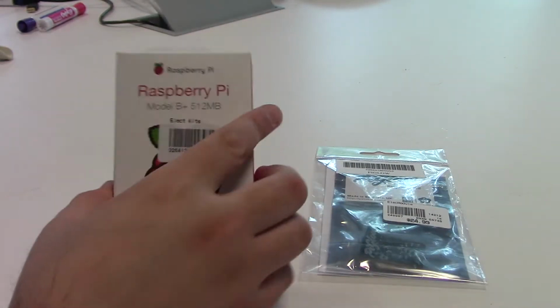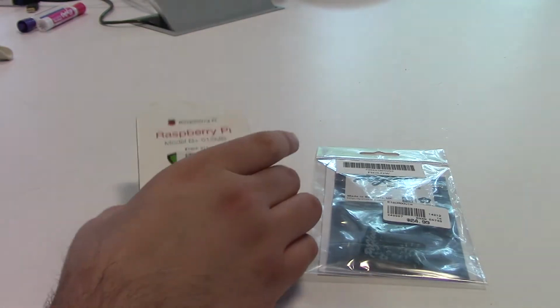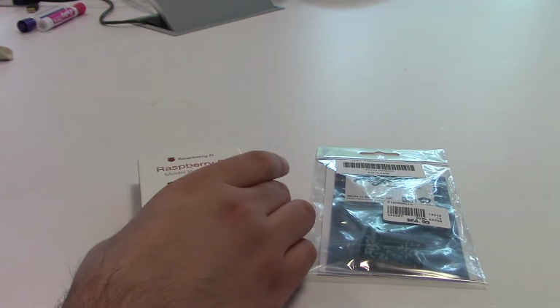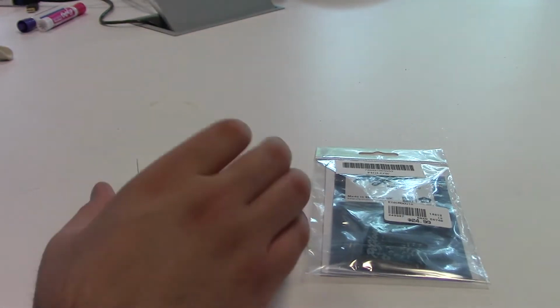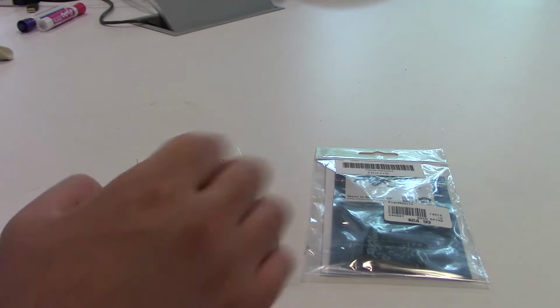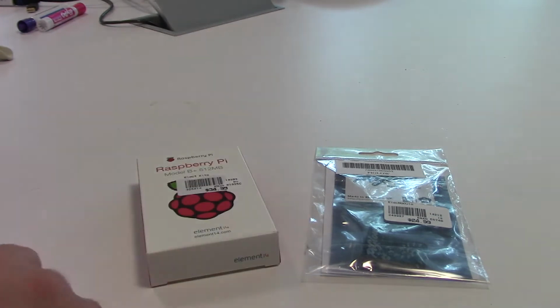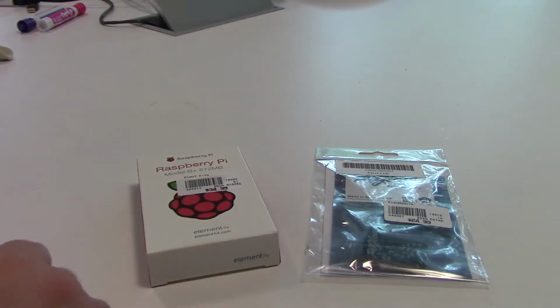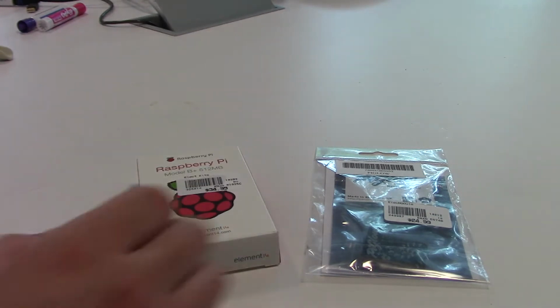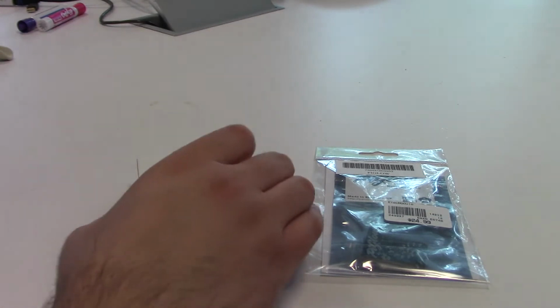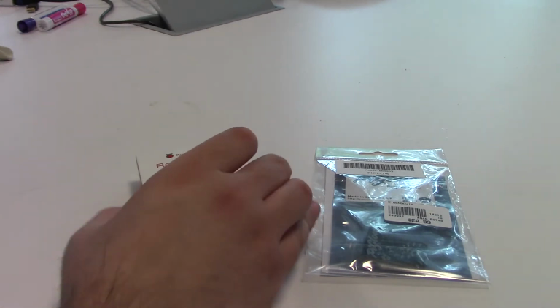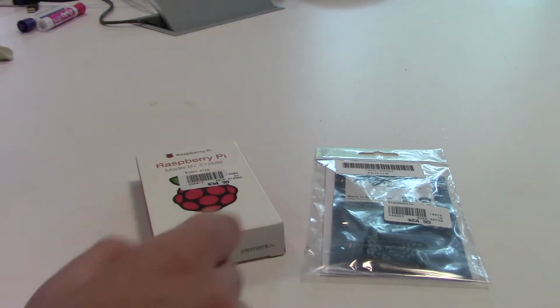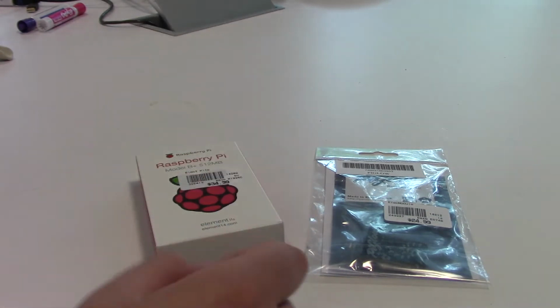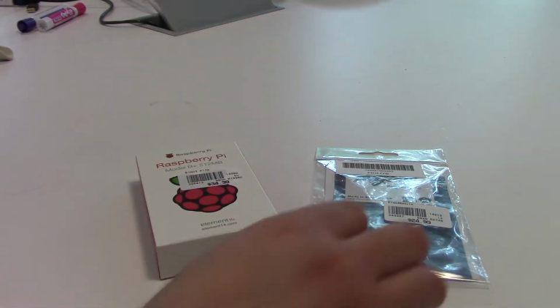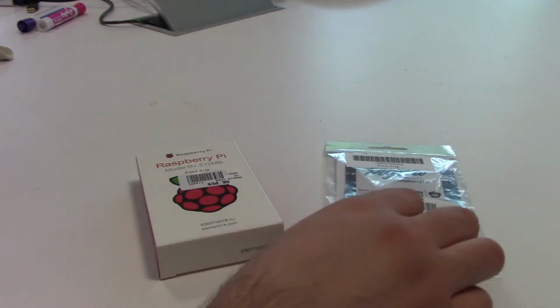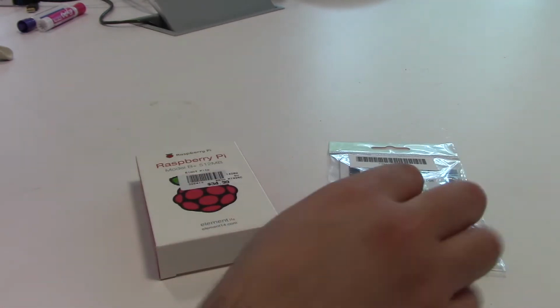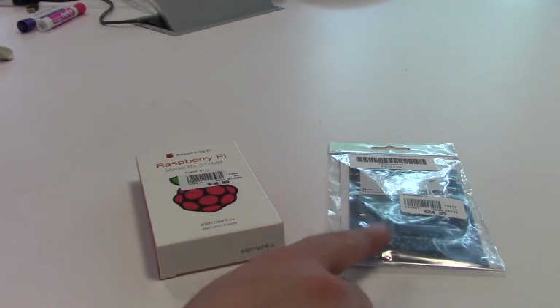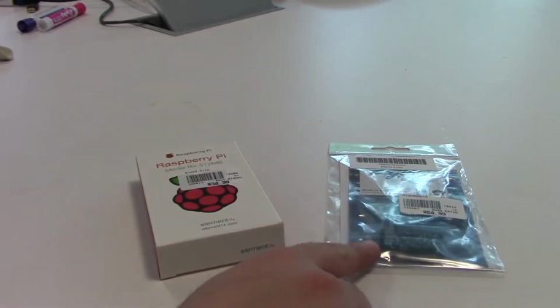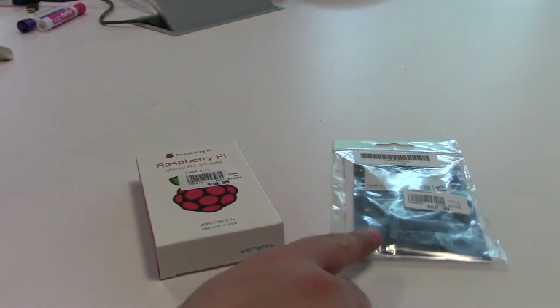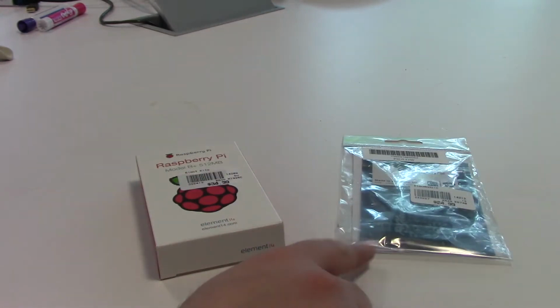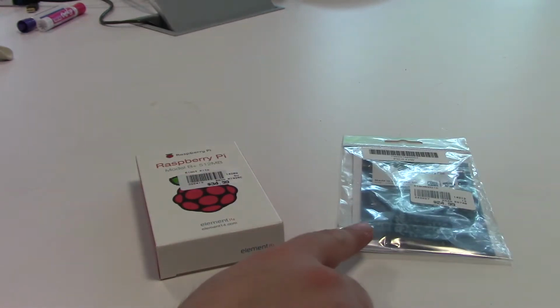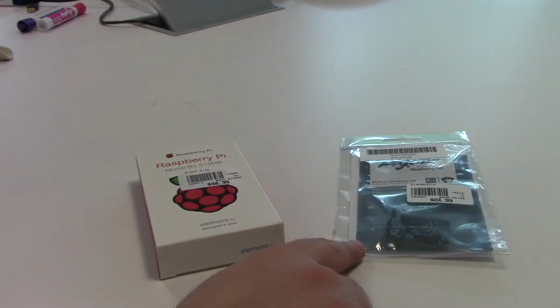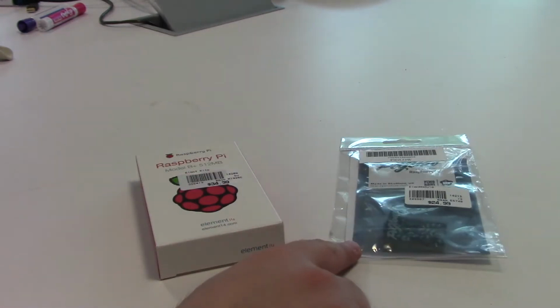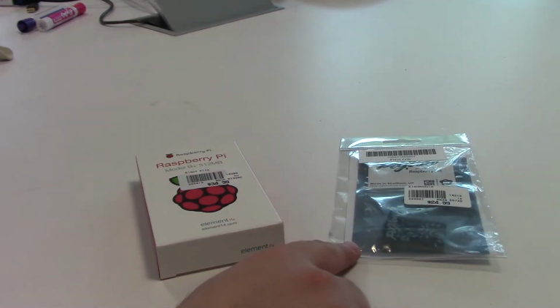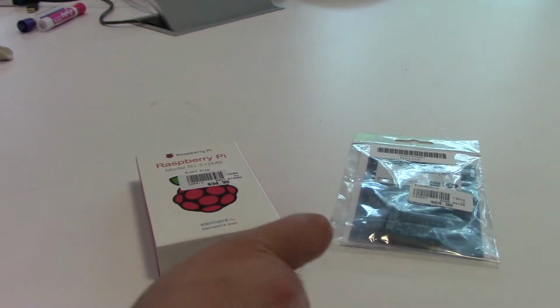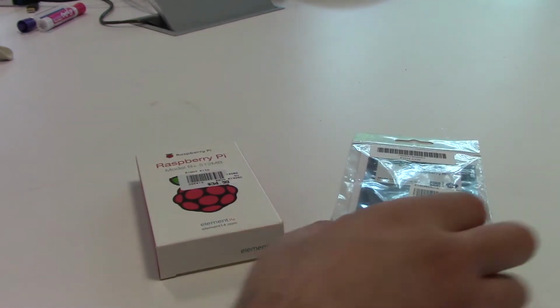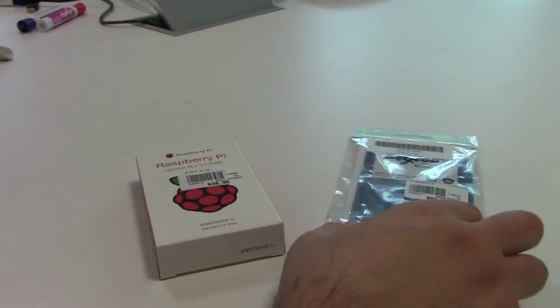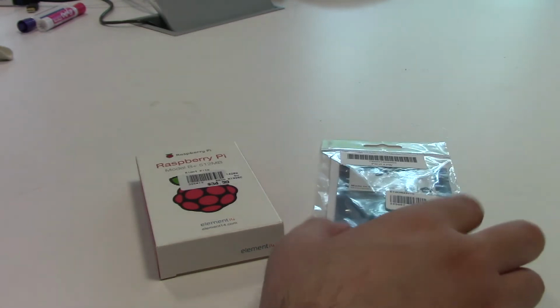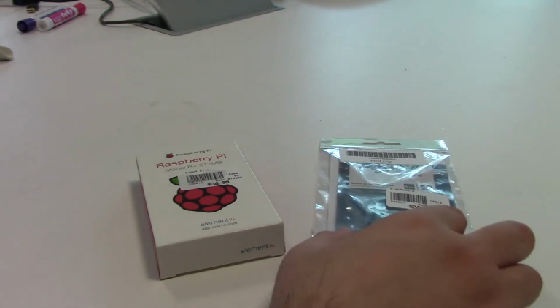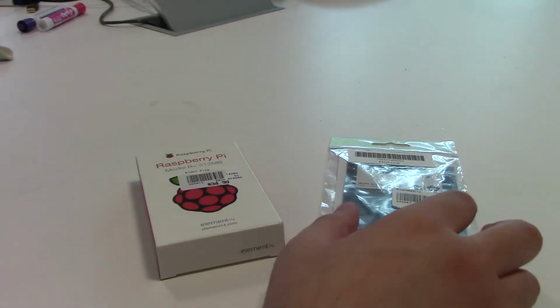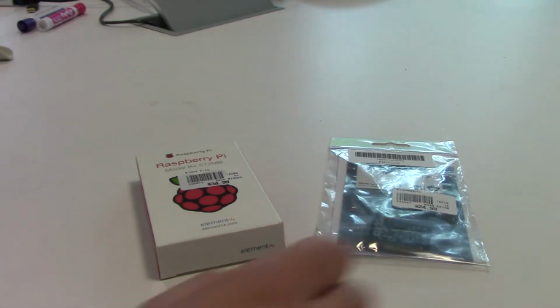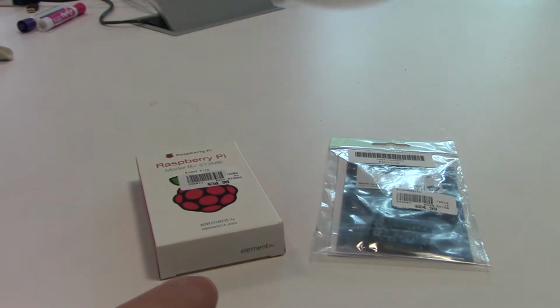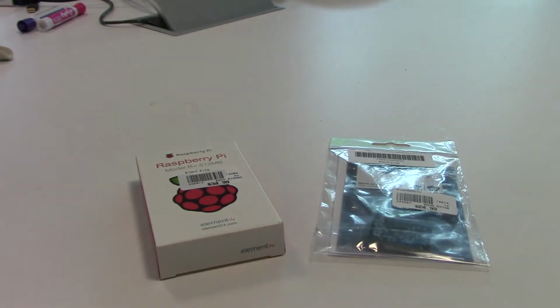I am designing a case for this project in my CAD system and will be 3D printing it as well. The case will feature an open top design to allow the Pi Glow's LEDs to illuminate the area around it when the Pi is in use. Now, on to the products themselves.